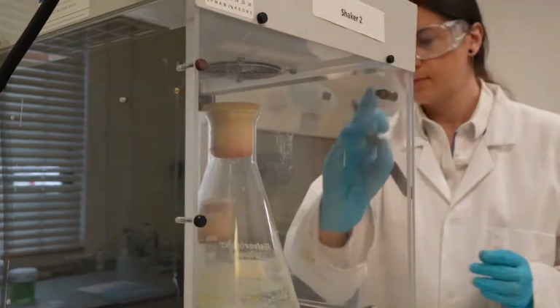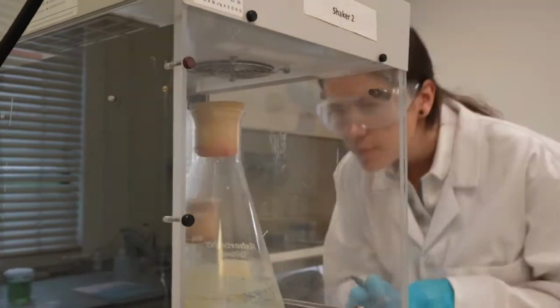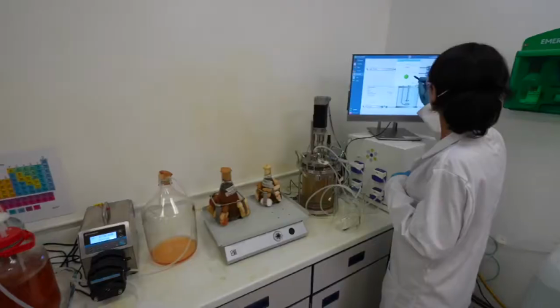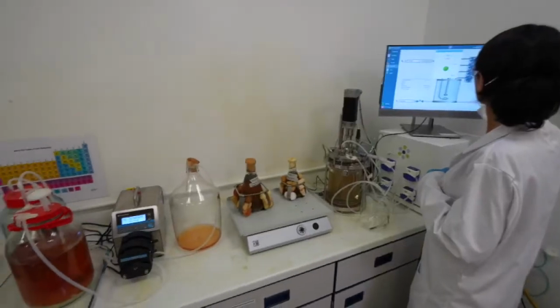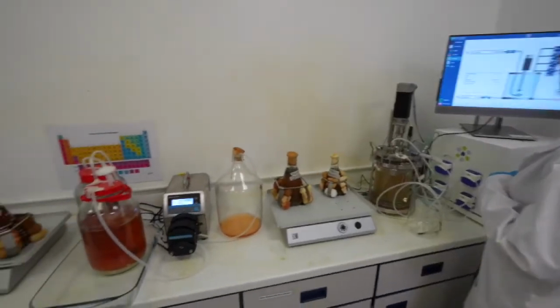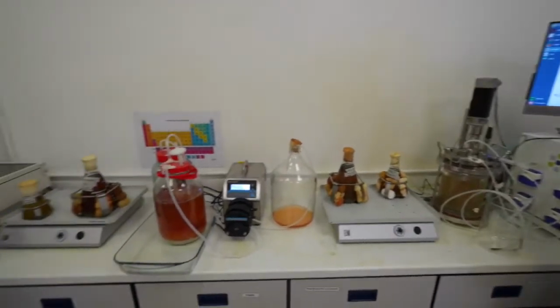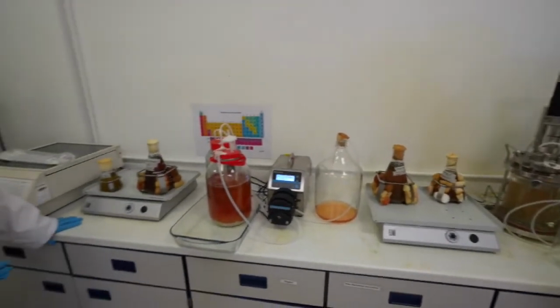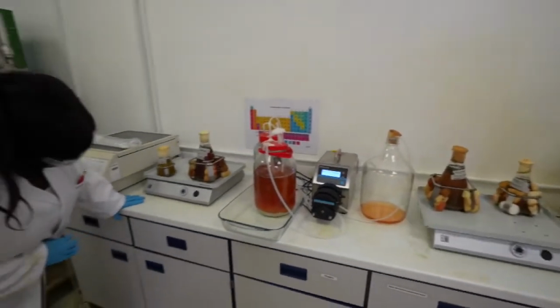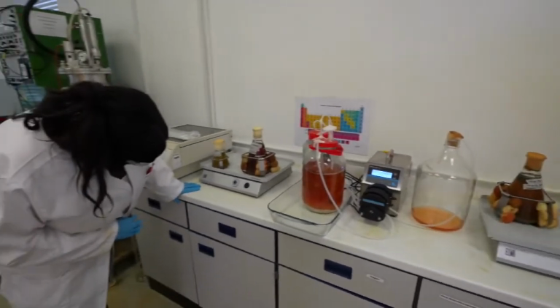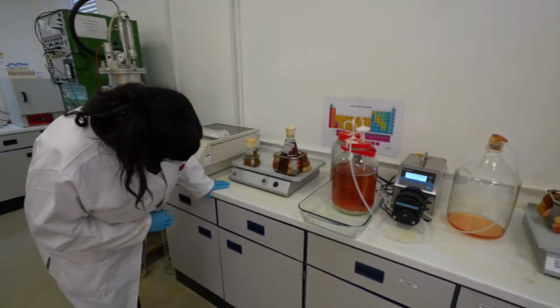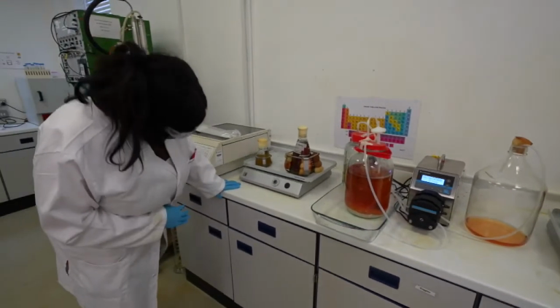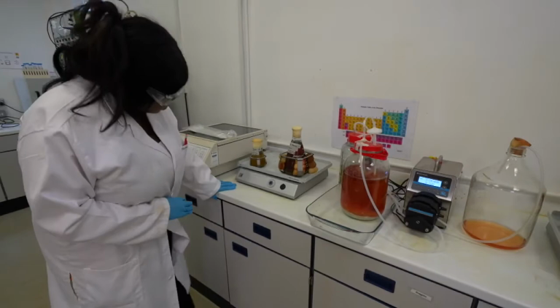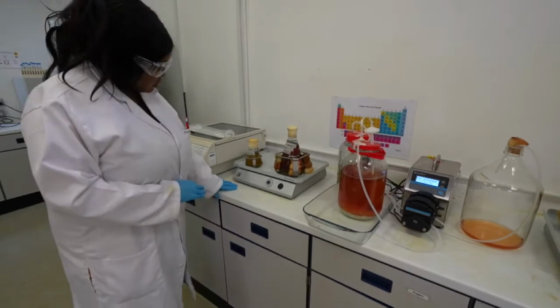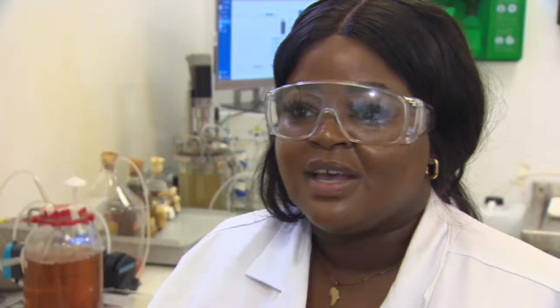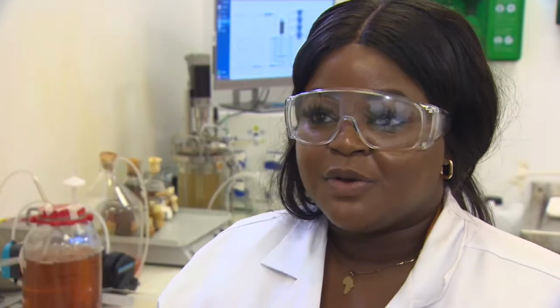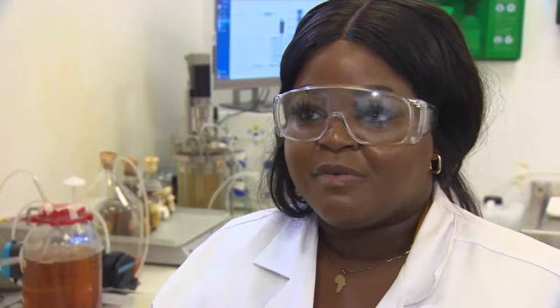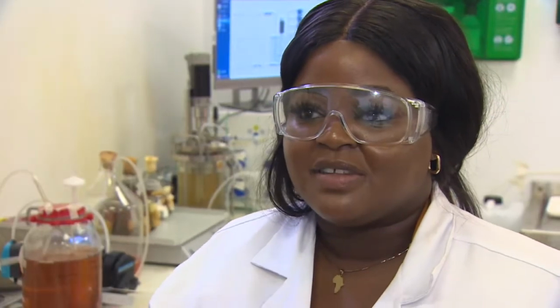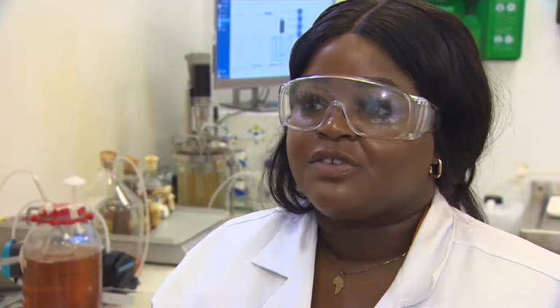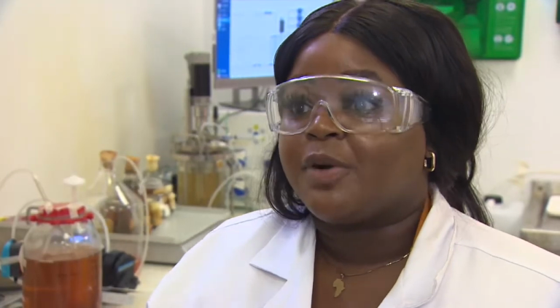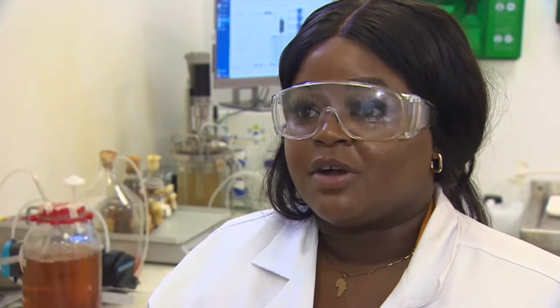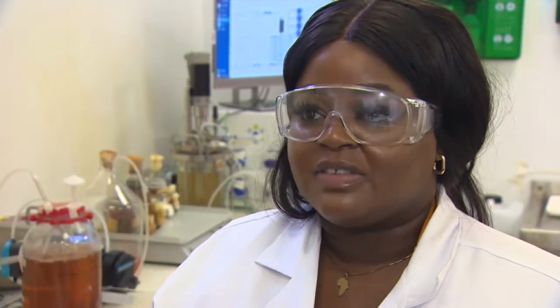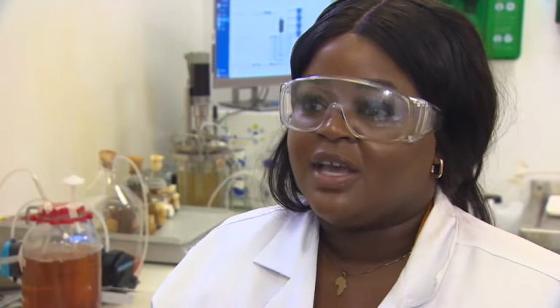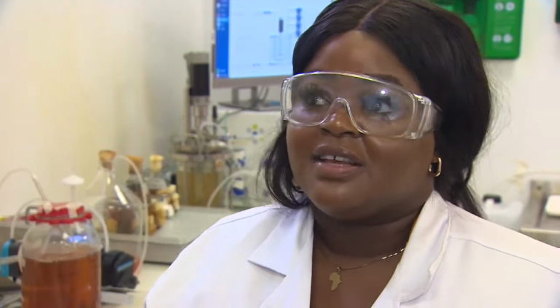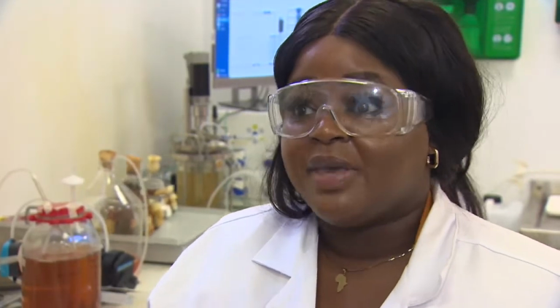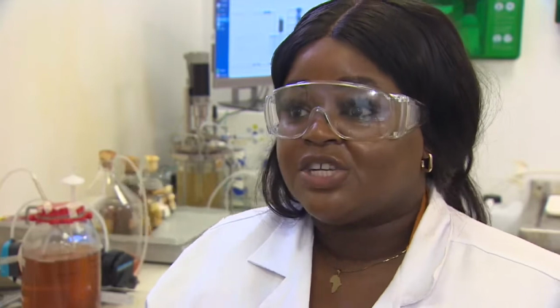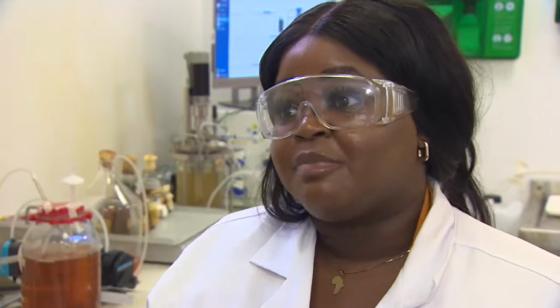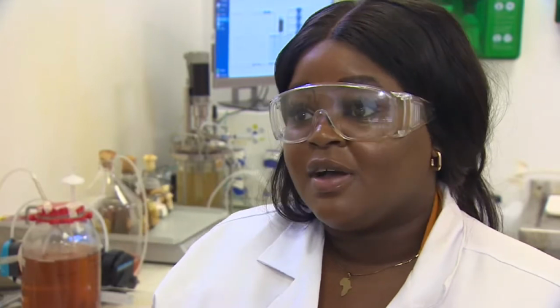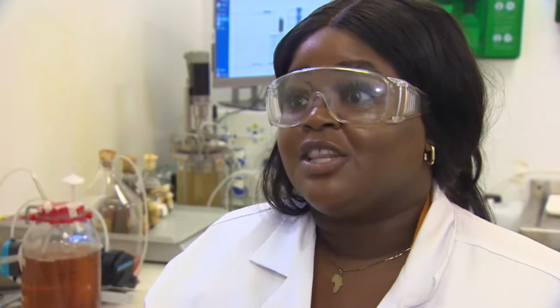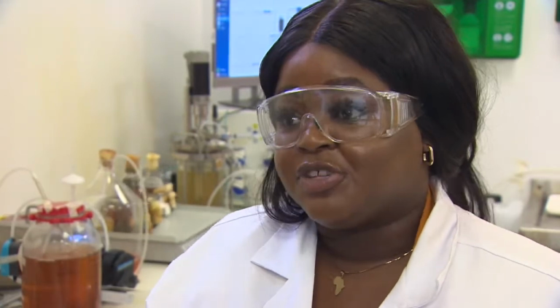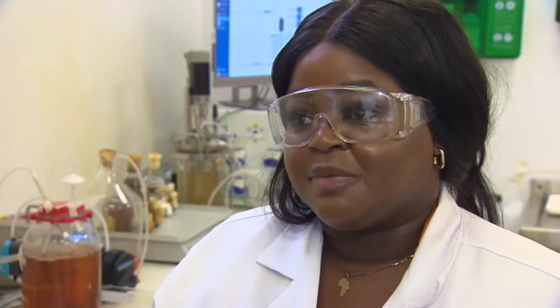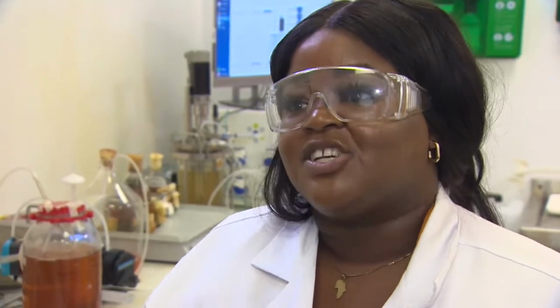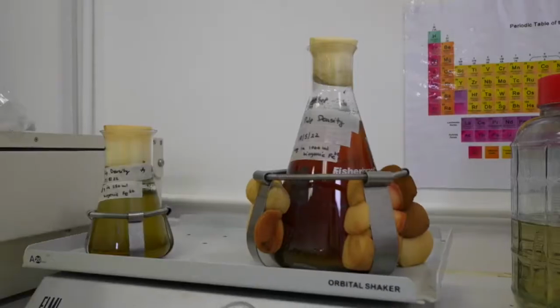And in the lab next door they're working on making it more efficient. Bacteria are actually living organisms, so we have parameters that we need to control and measure constantly — things like pH, temperature, and the nutrients we give them, essentially their food.